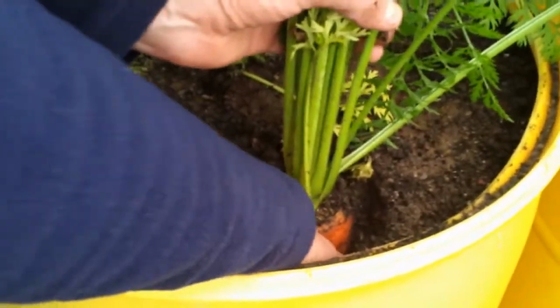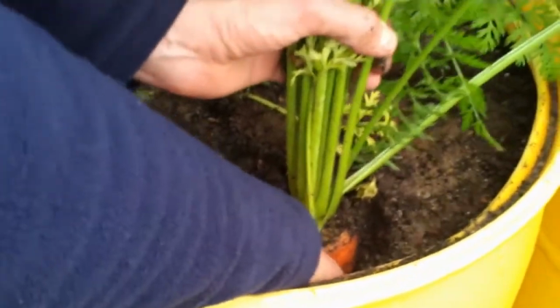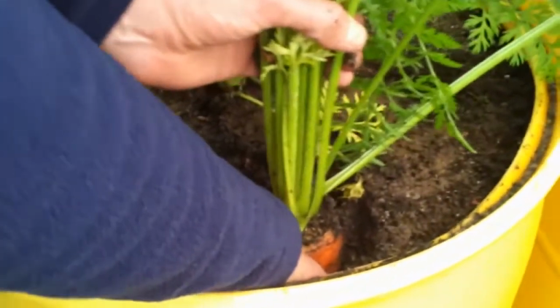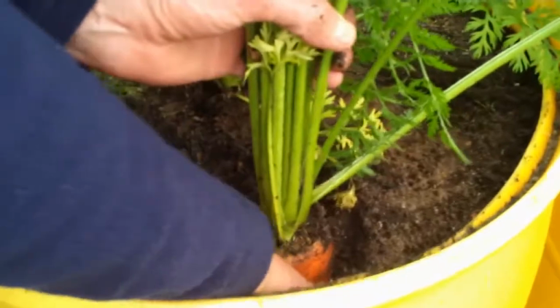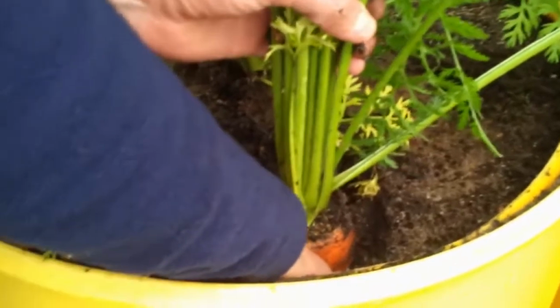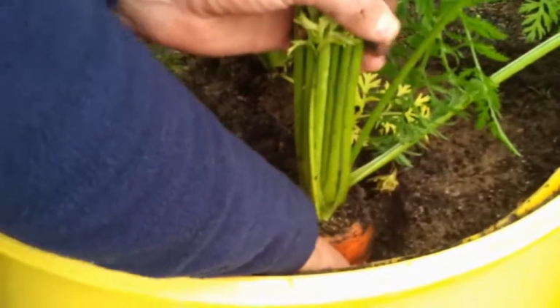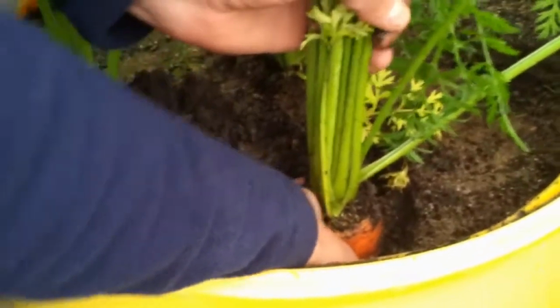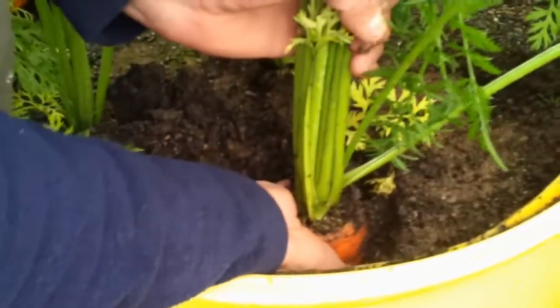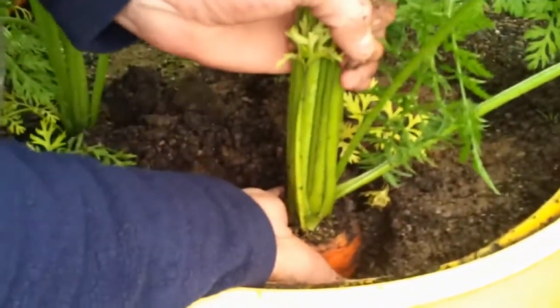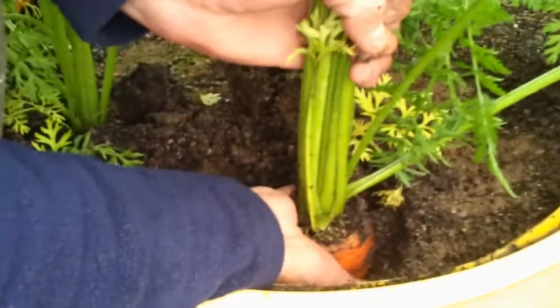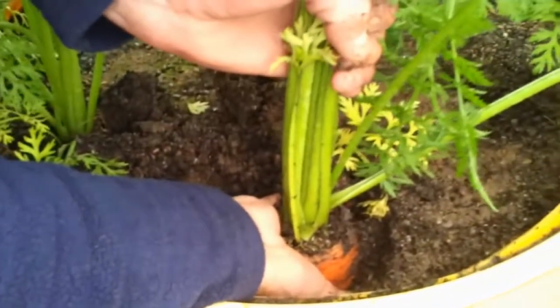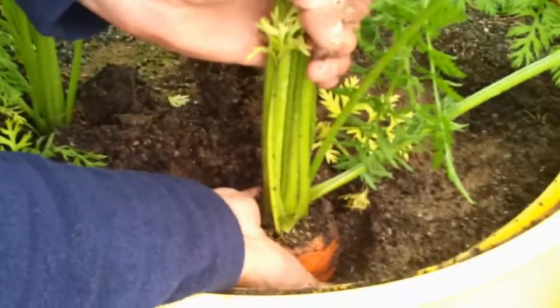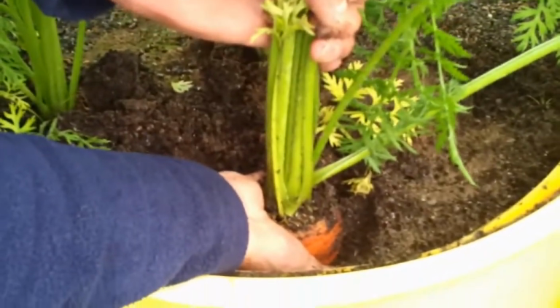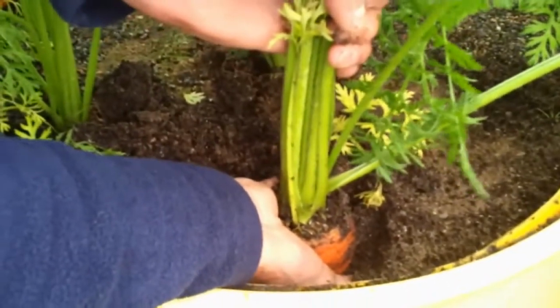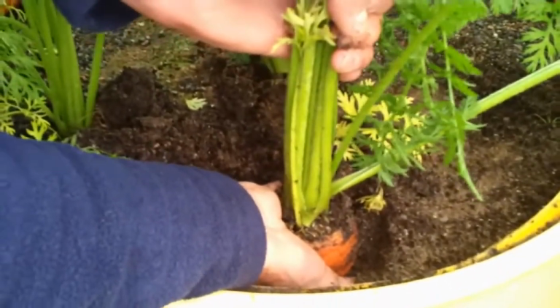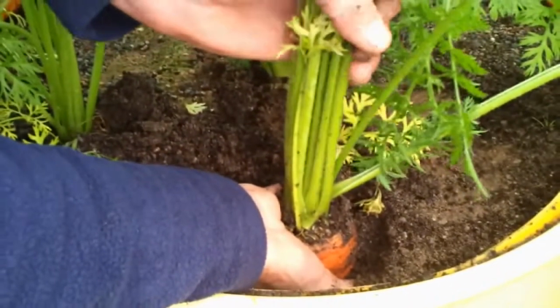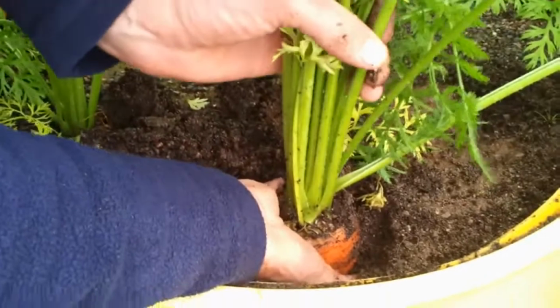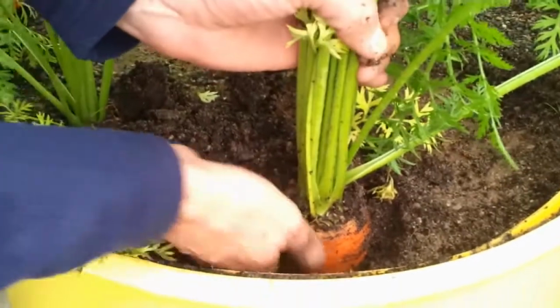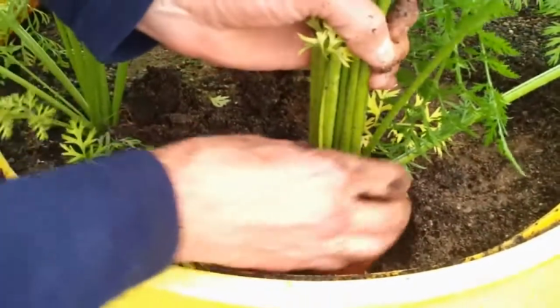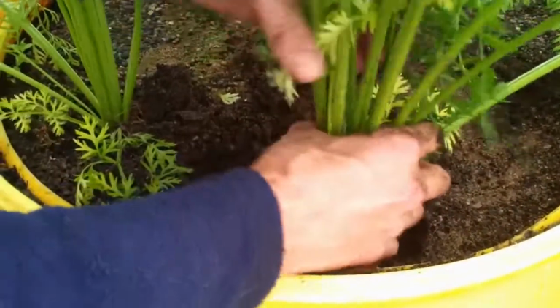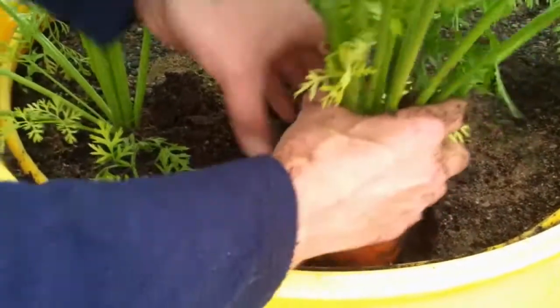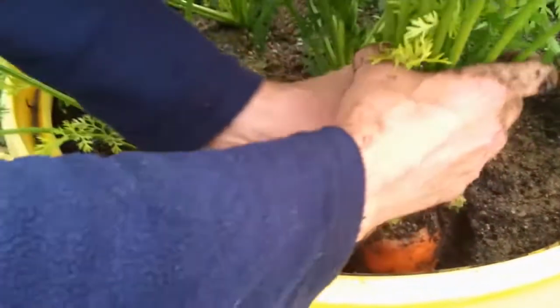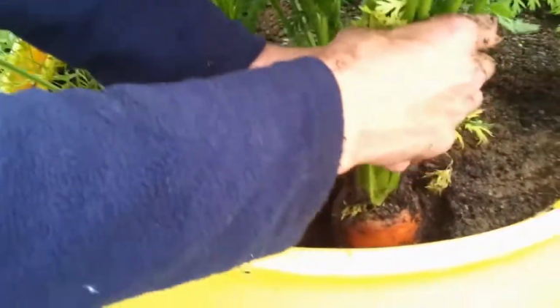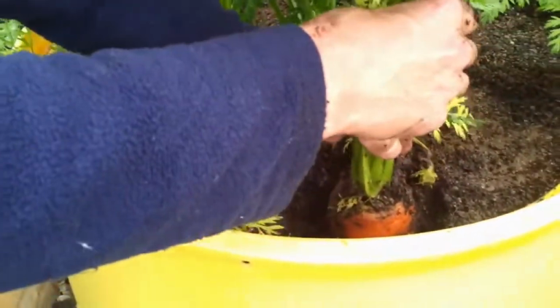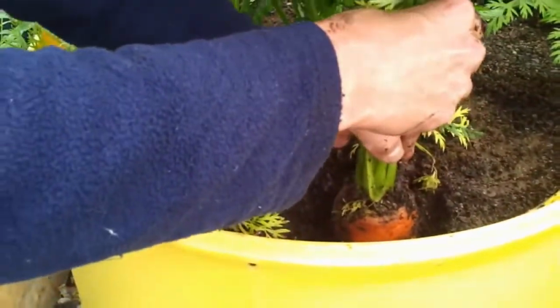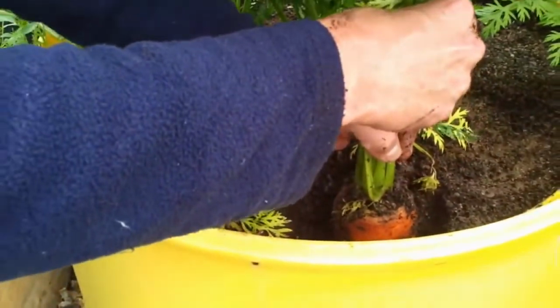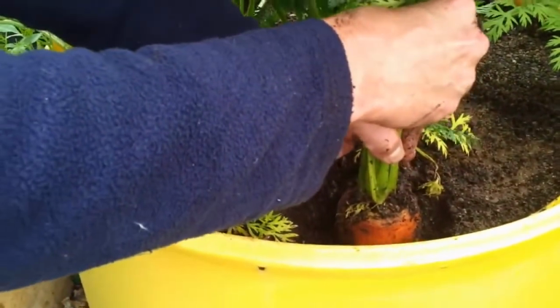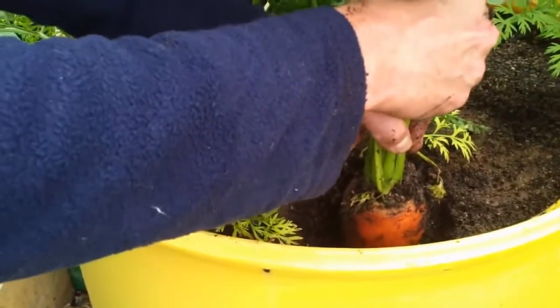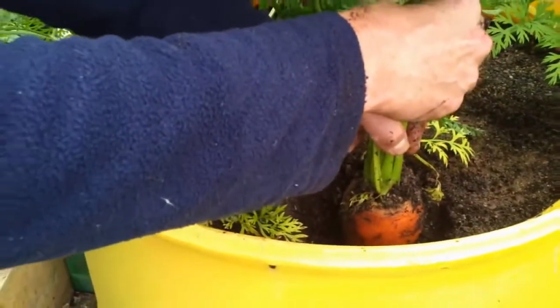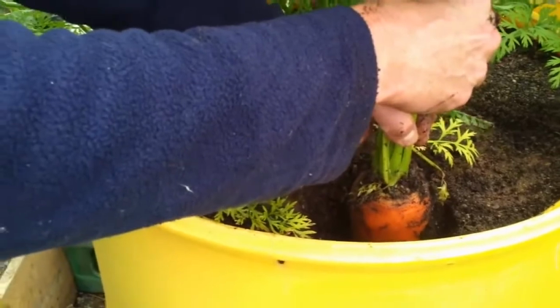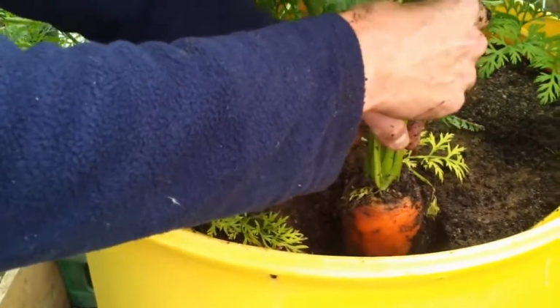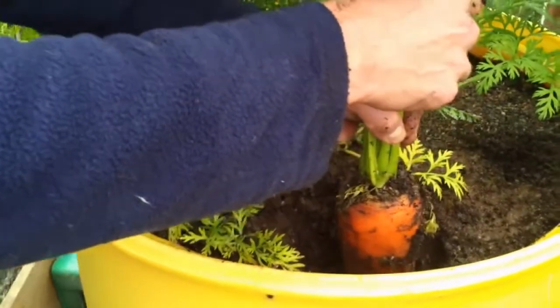Carrots usually come out a bit easier than parsnips. That's it, it's come loose now. If it's not forked and I've got eight legs, this will be a monster.